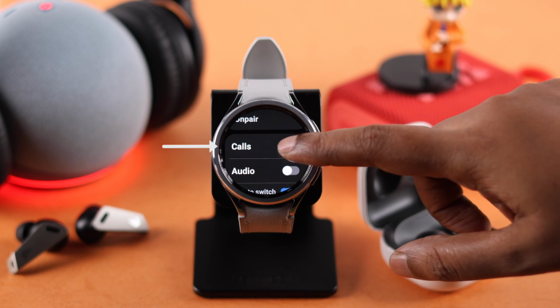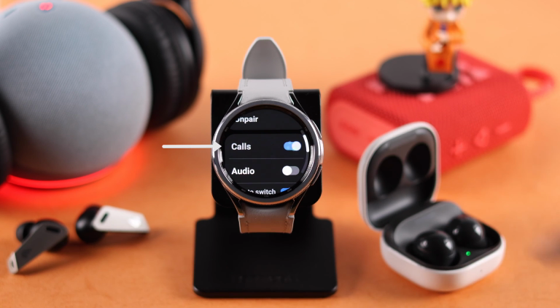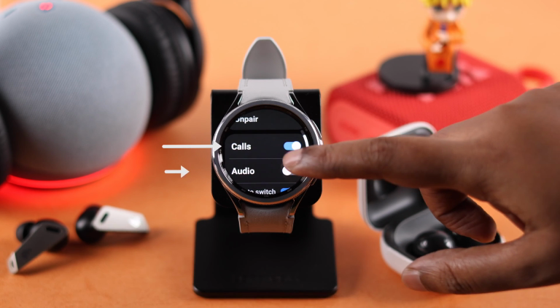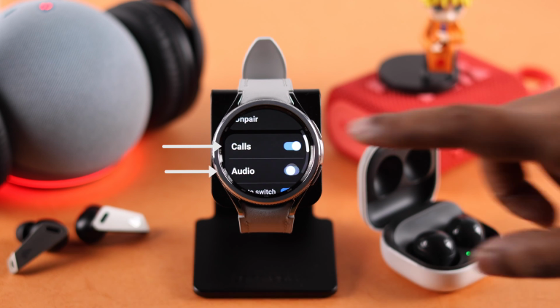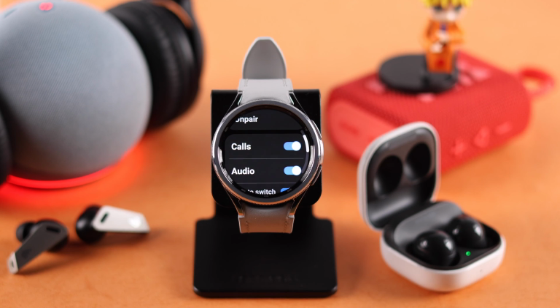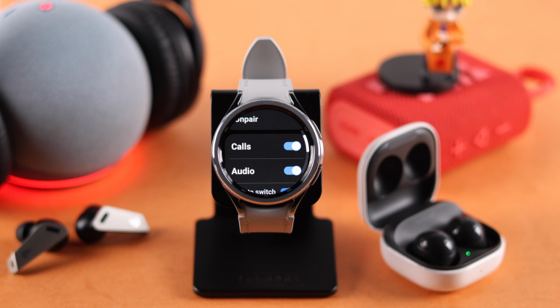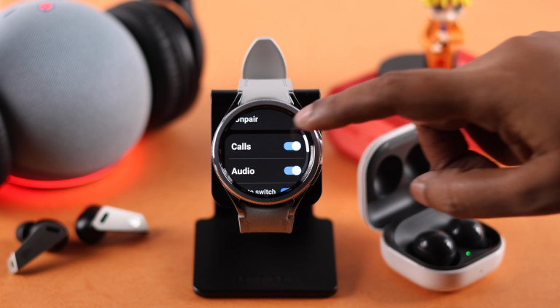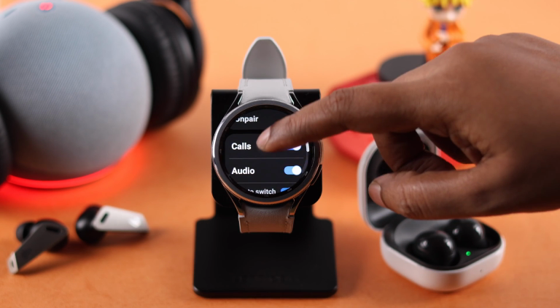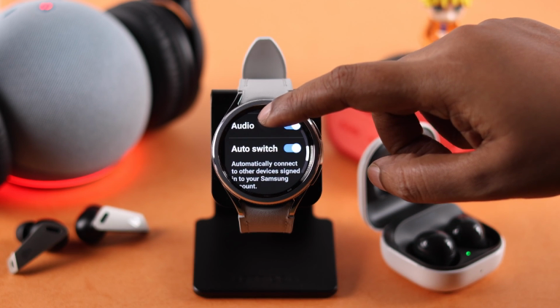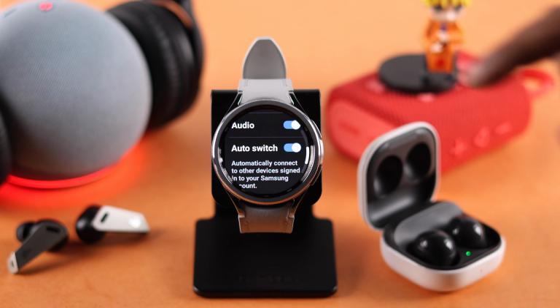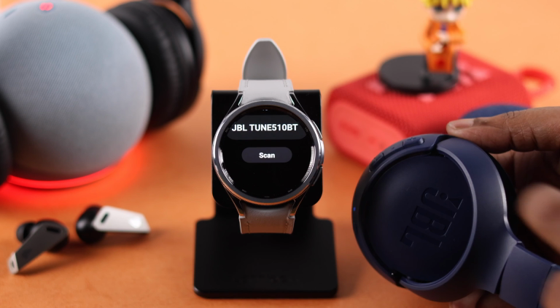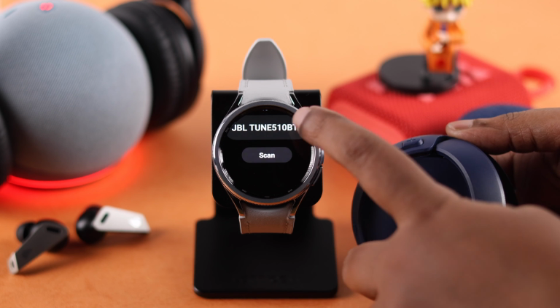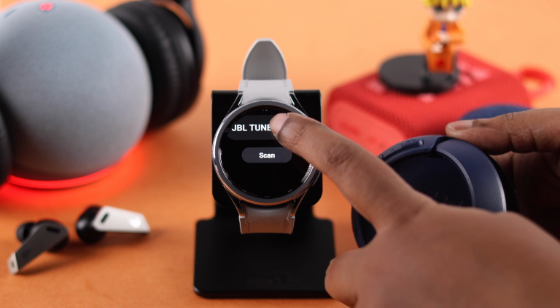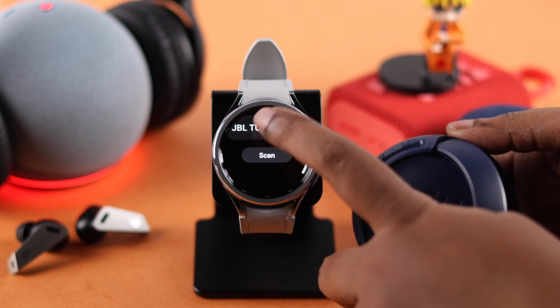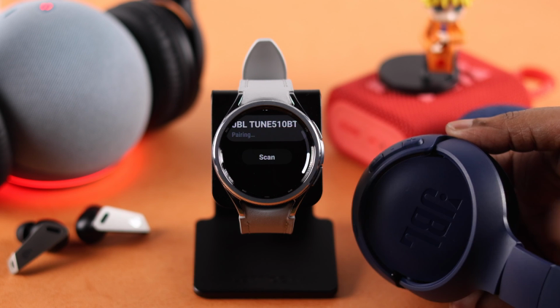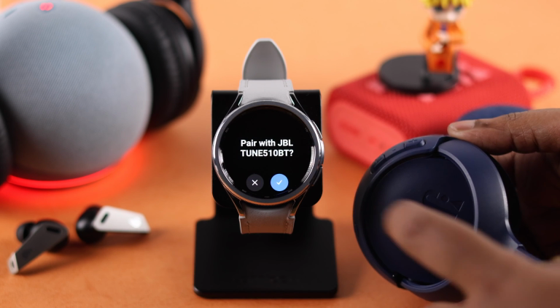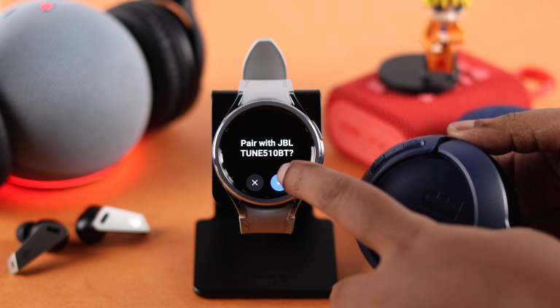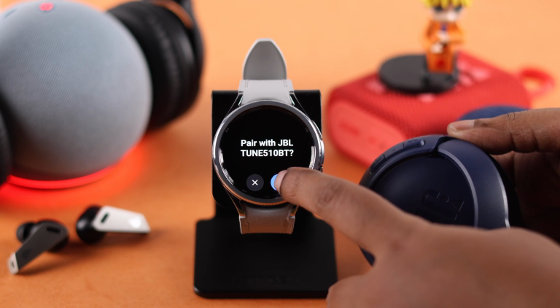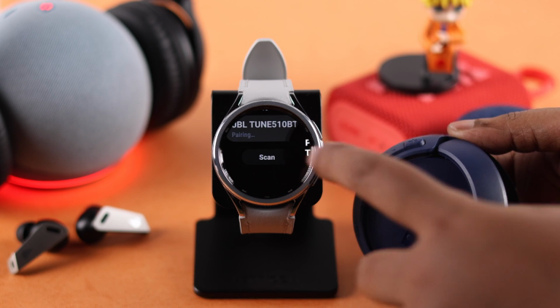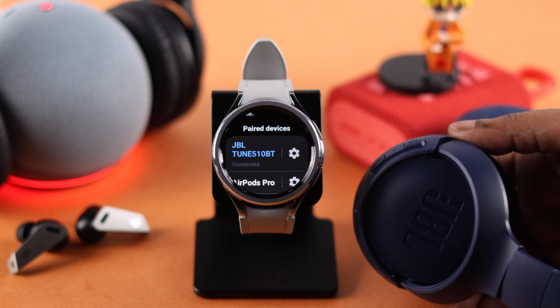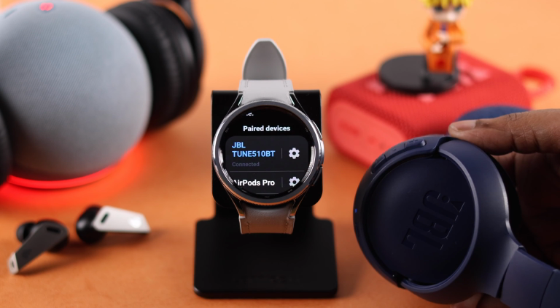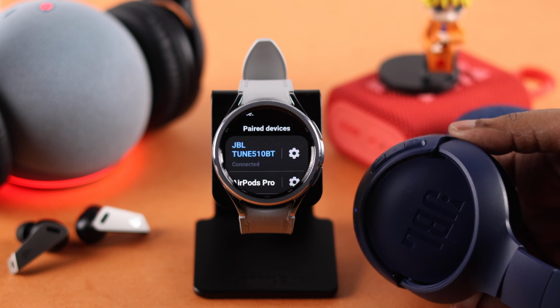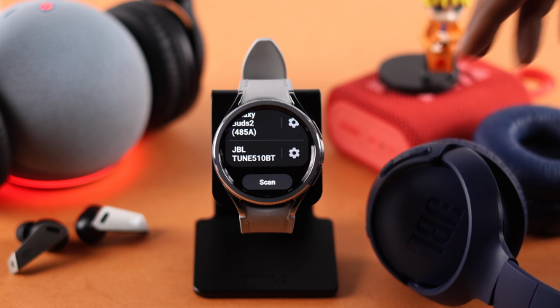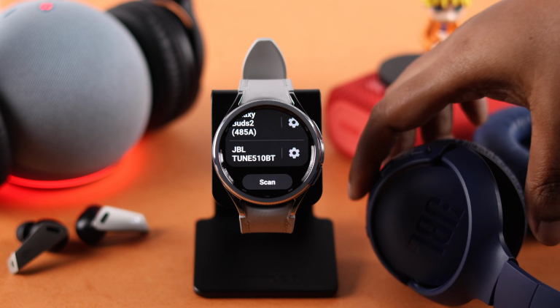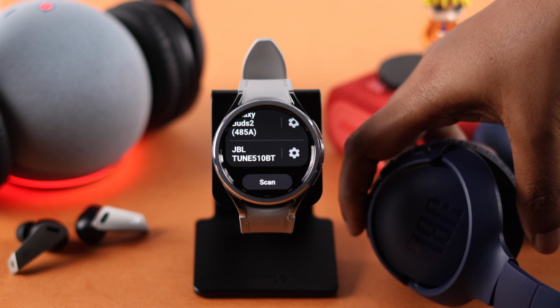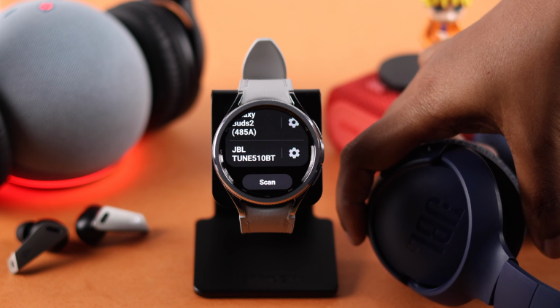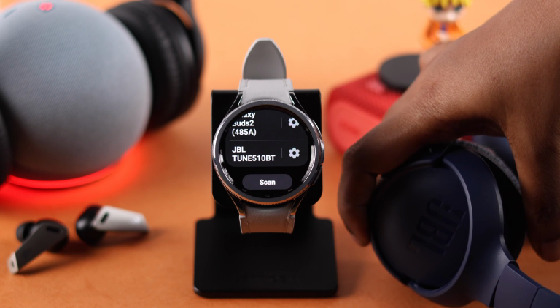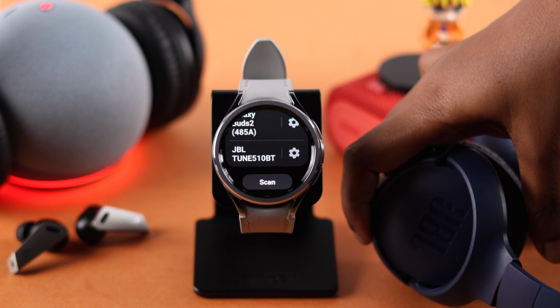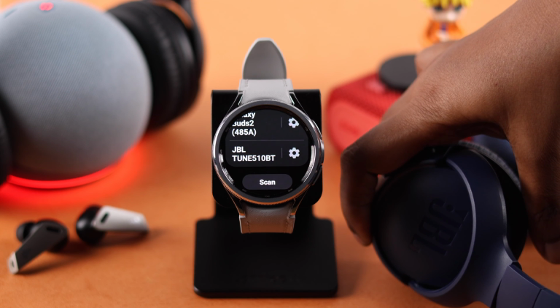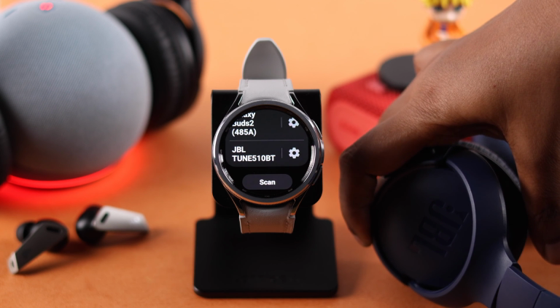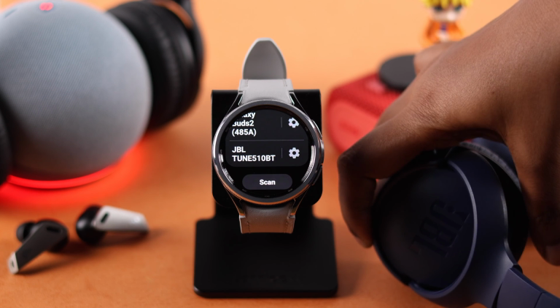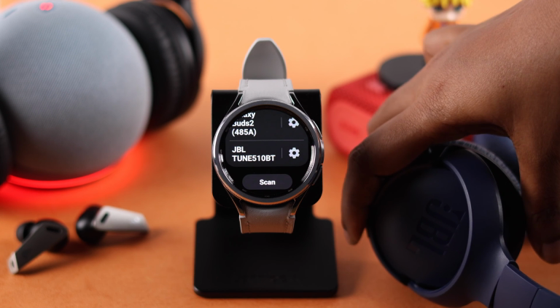If it's a headphone or buds, make sure it's connected for media or music and phone calls as well, if you intend to use it for that purpose. You can pair any Bluetooth device using the same process.